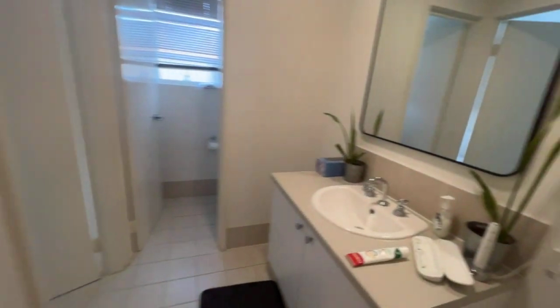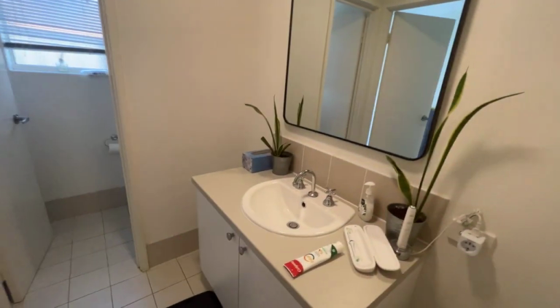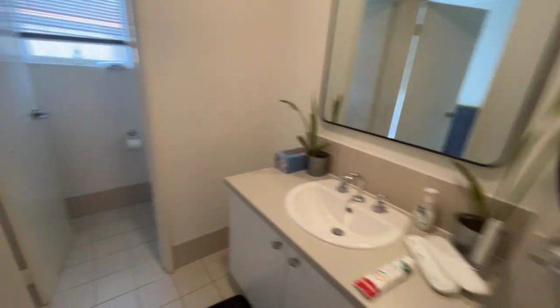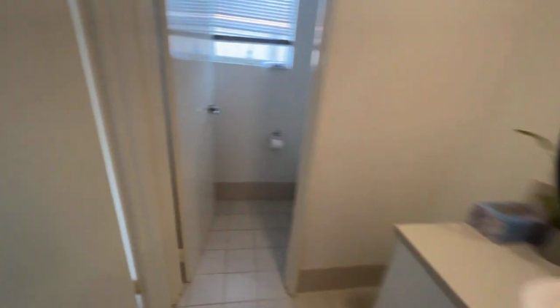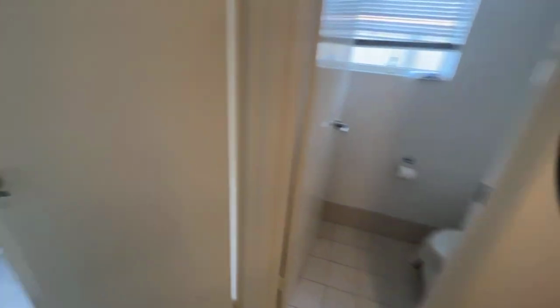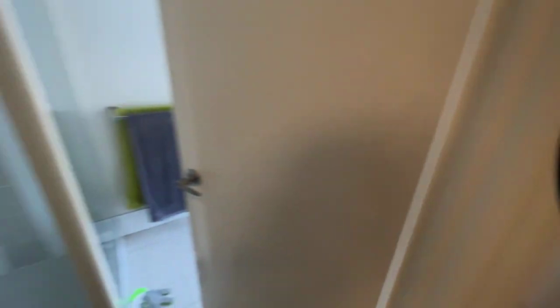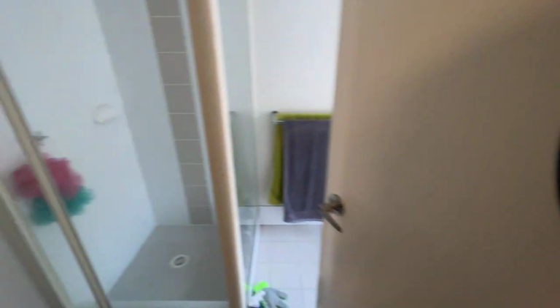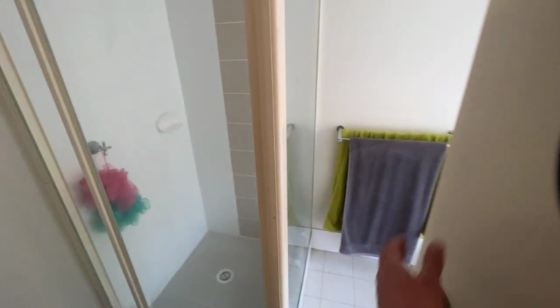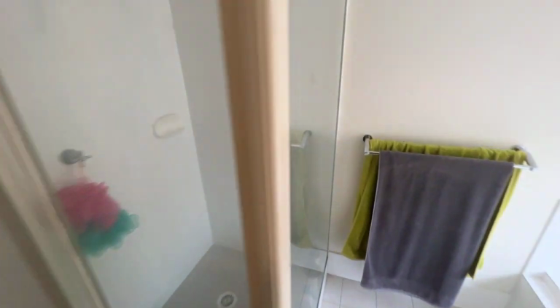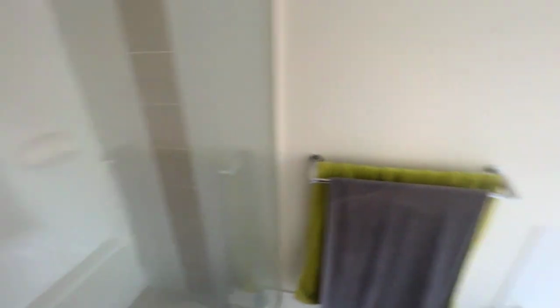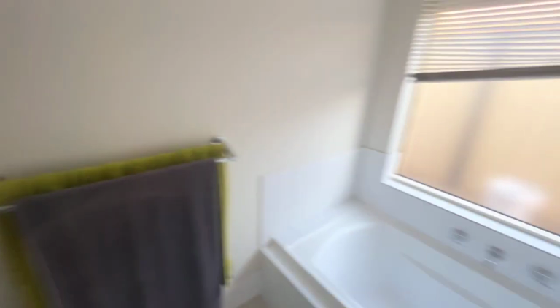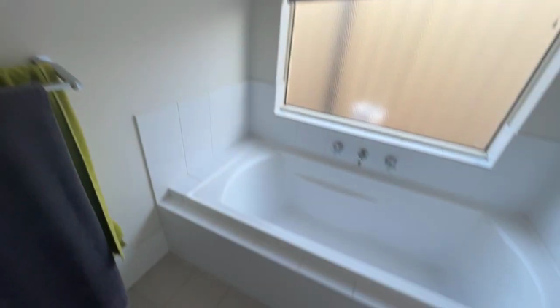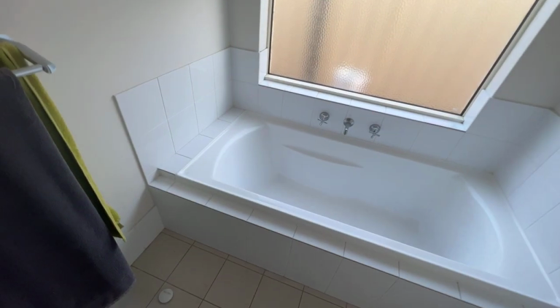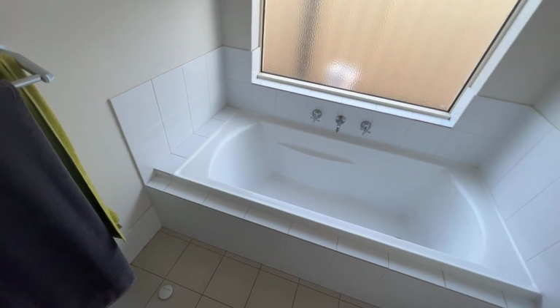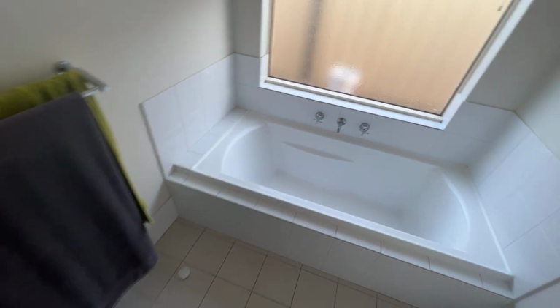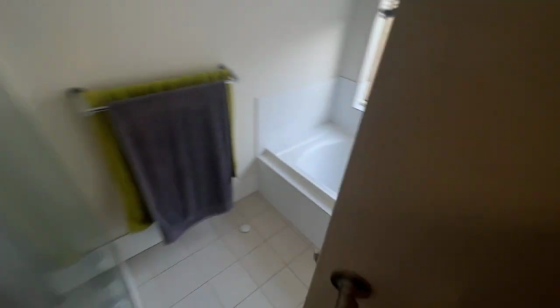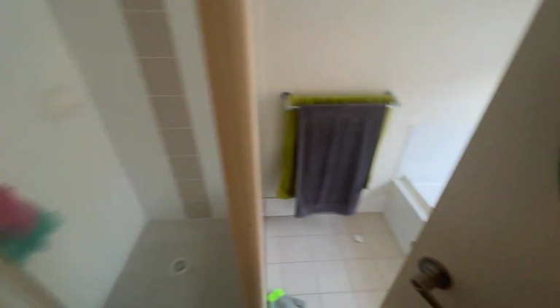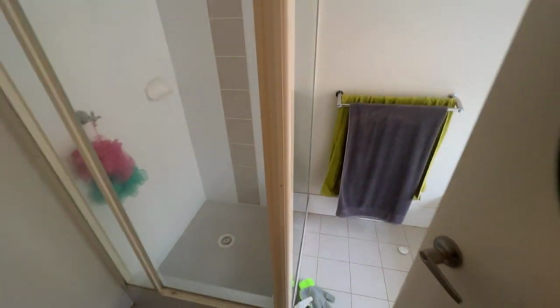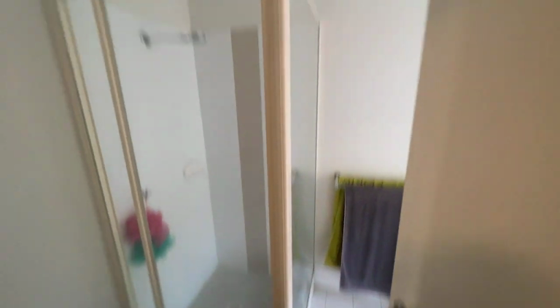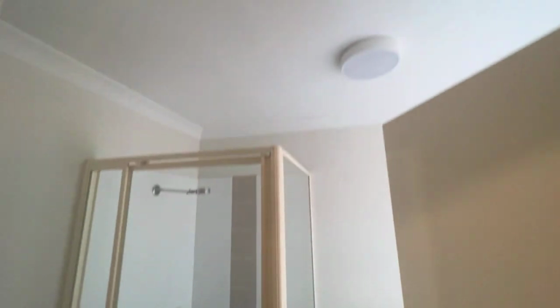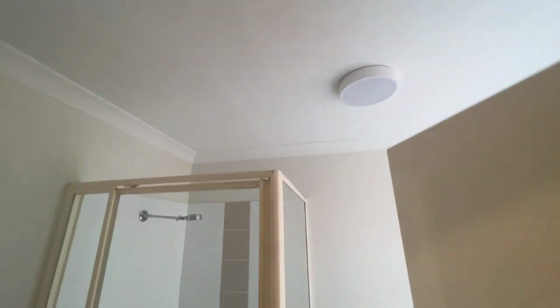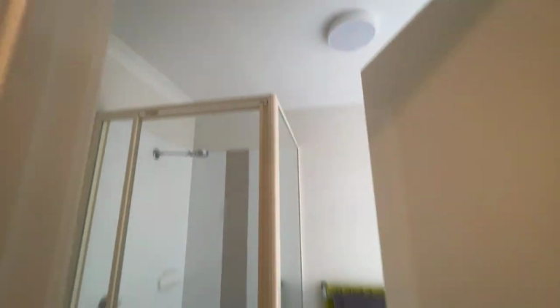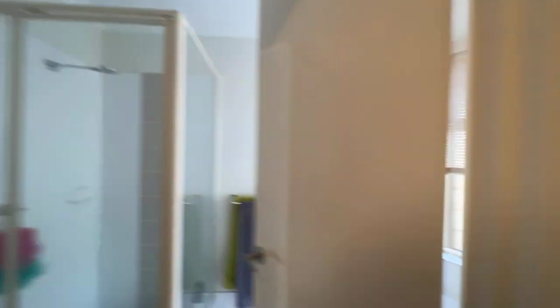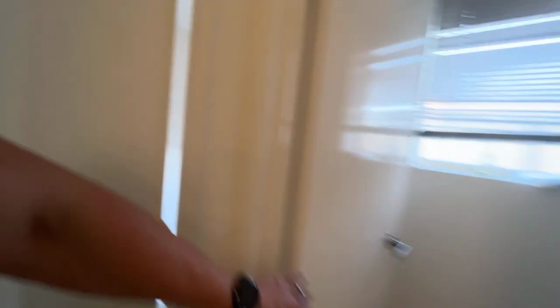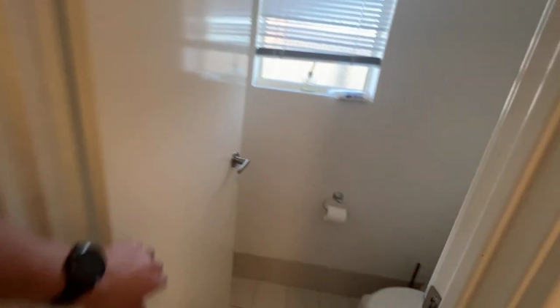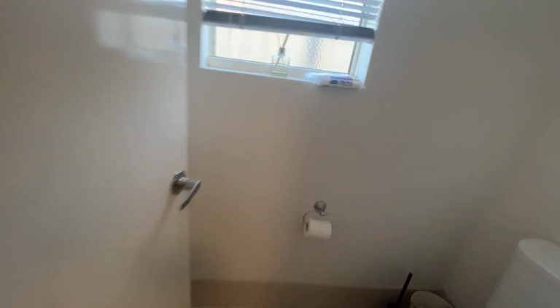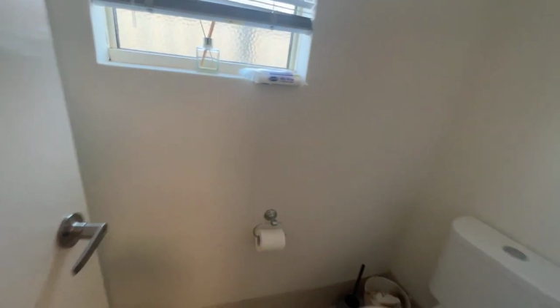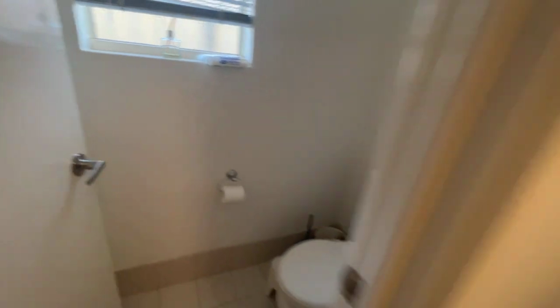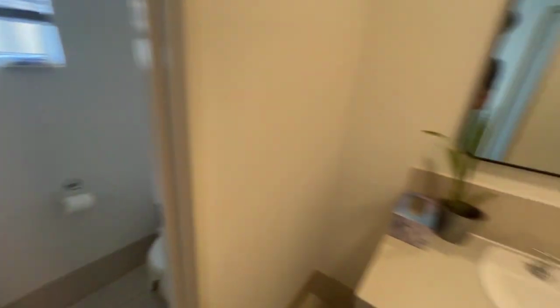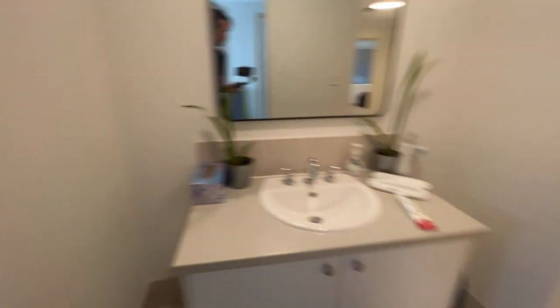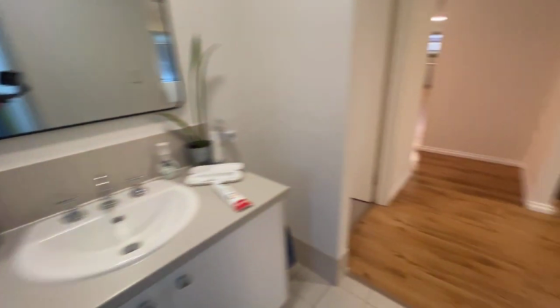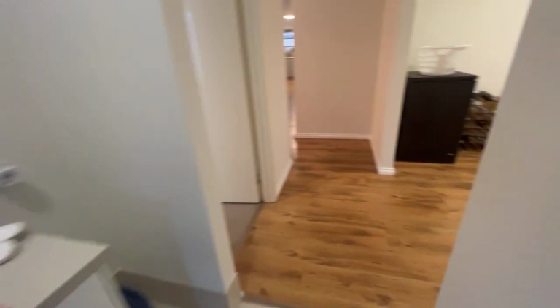Powder room, shower, bath — all in good condition. Paint job's all good, separate toilet there, really good floor plan.